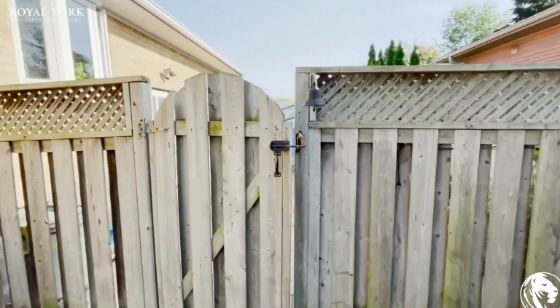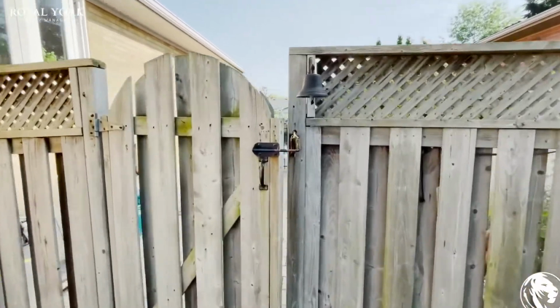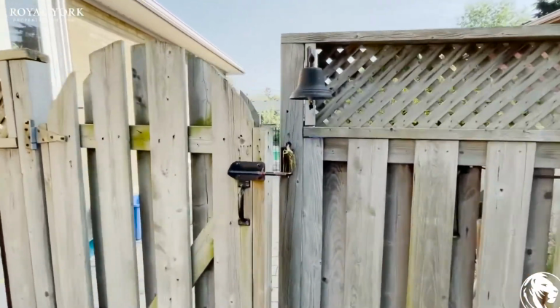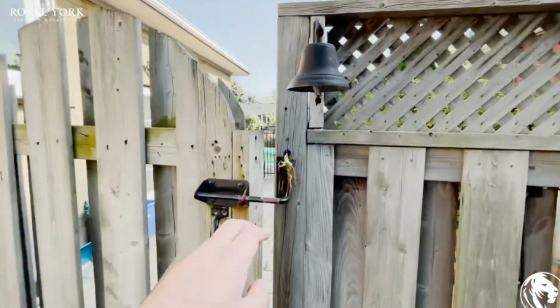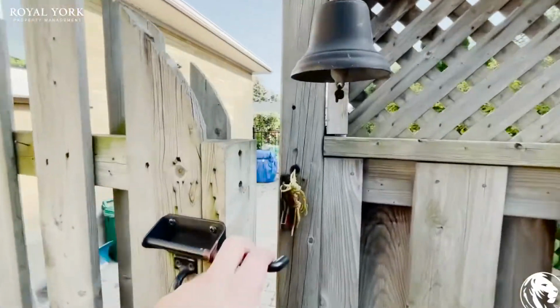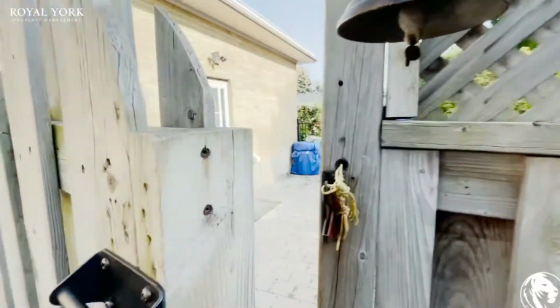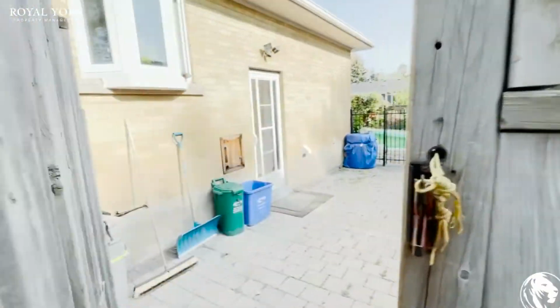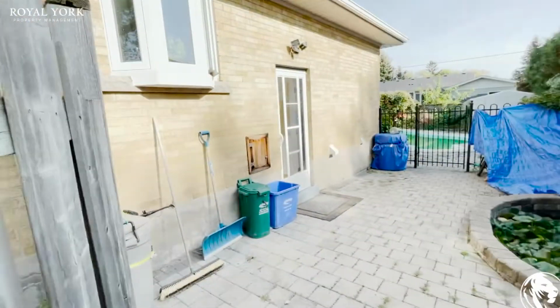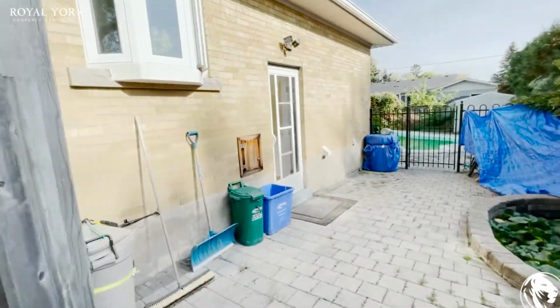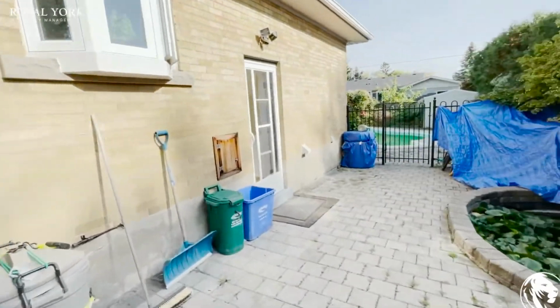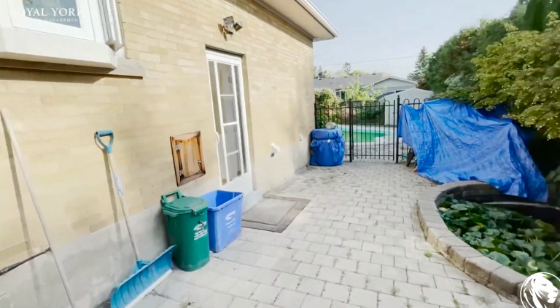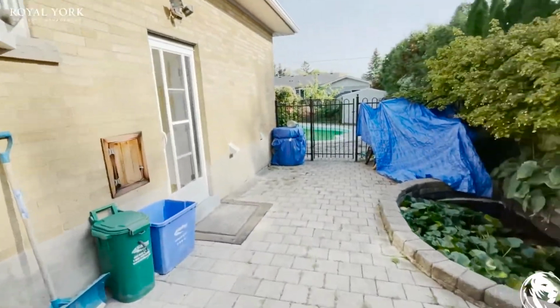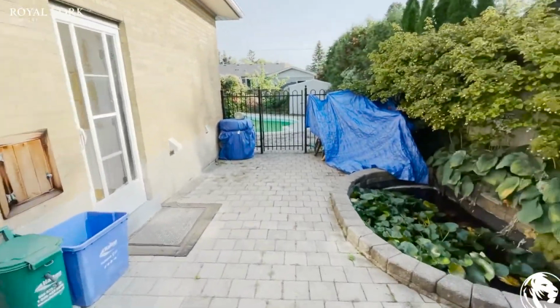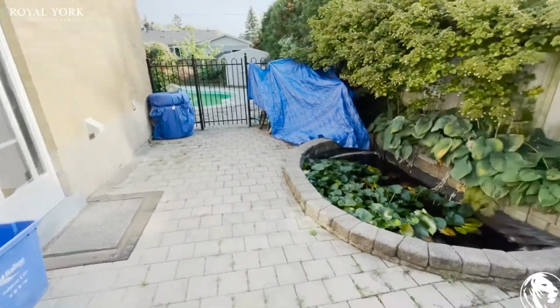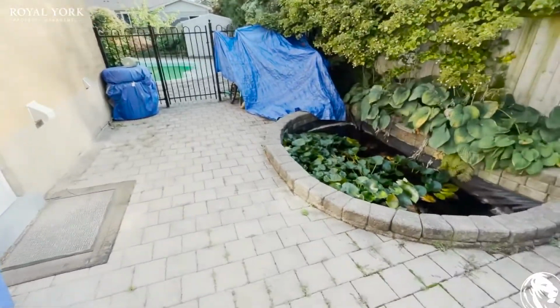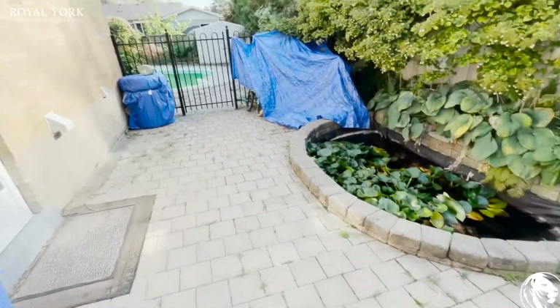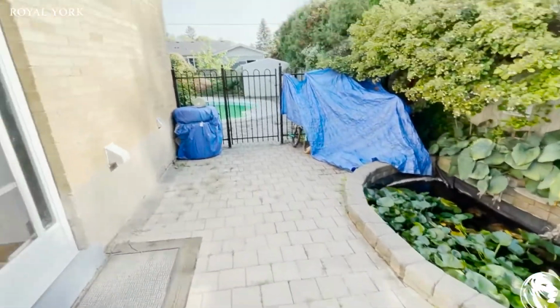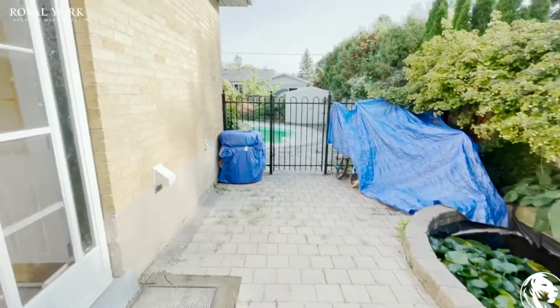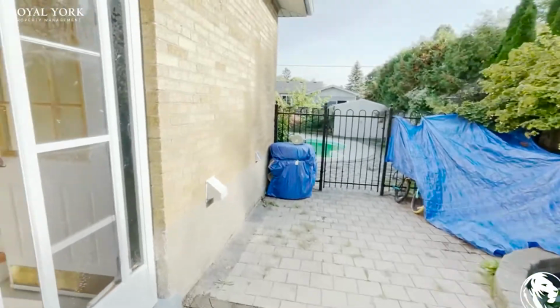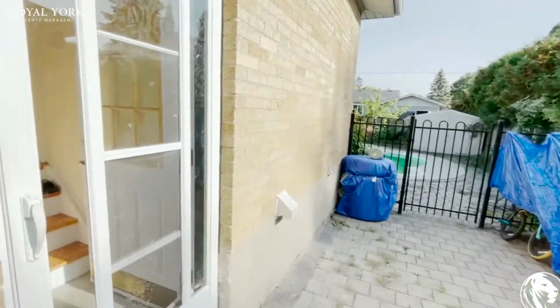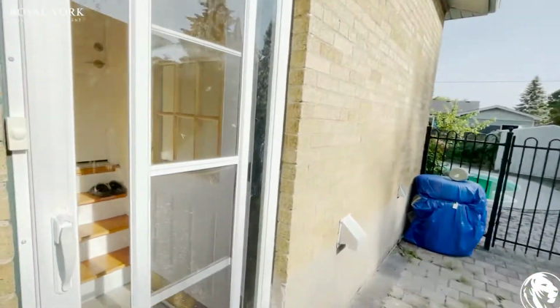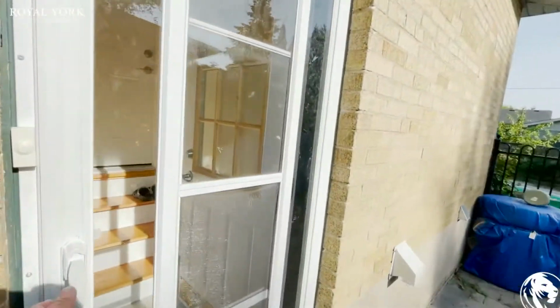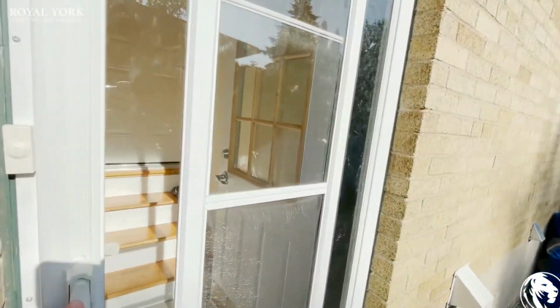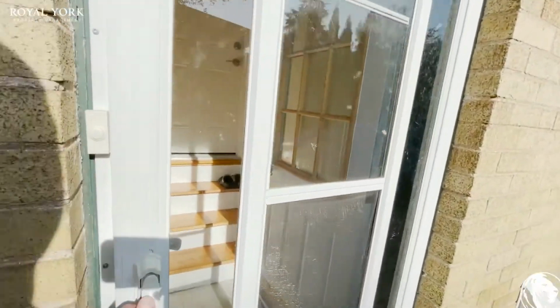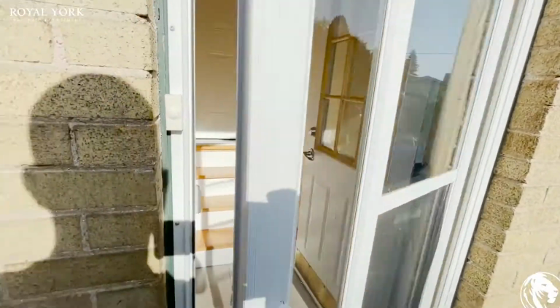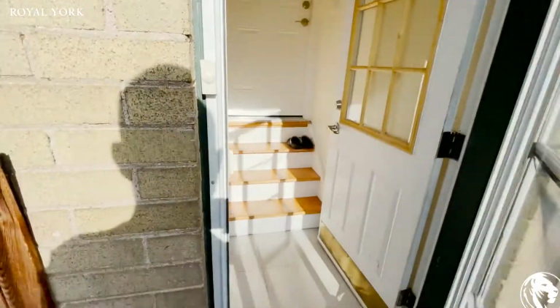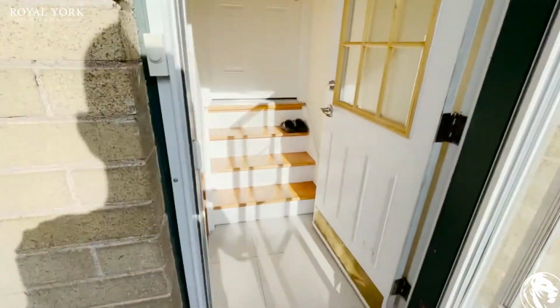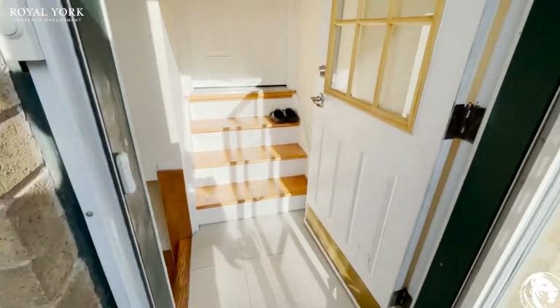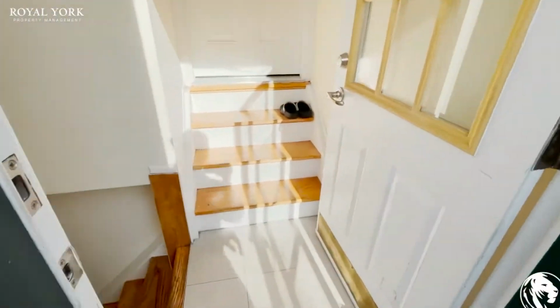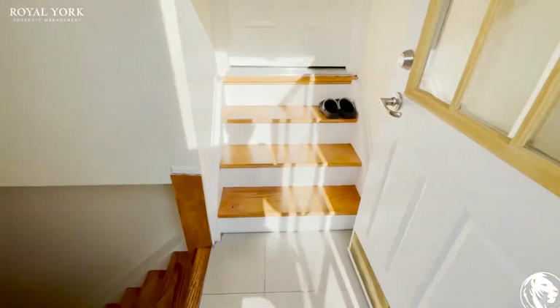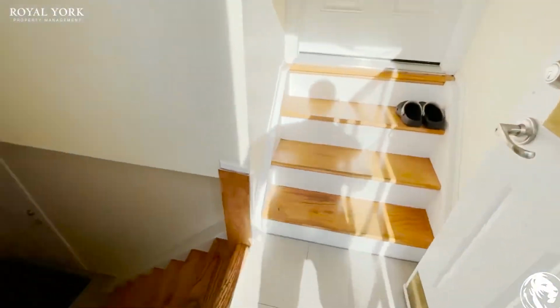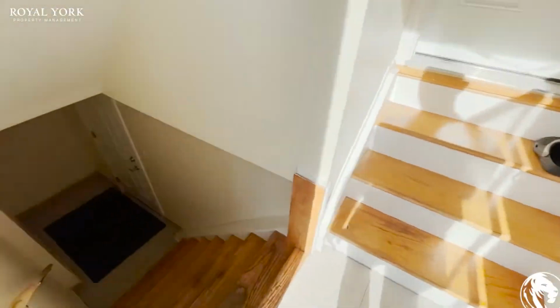So here you have your private entrance. You have this little patio area. Let's go check out the units.